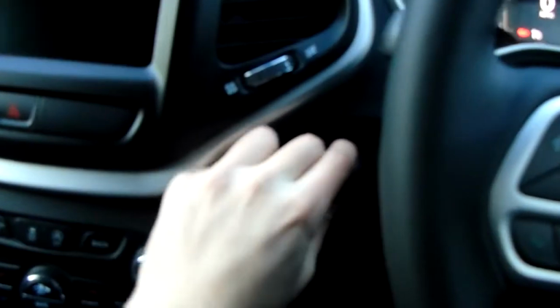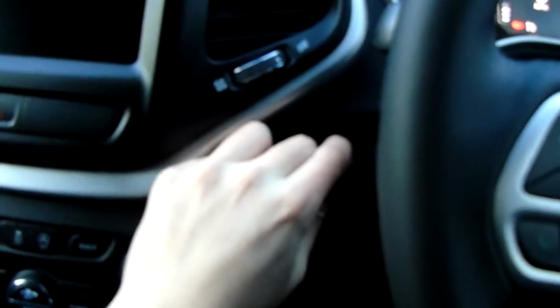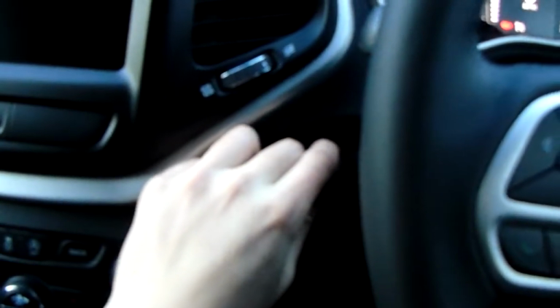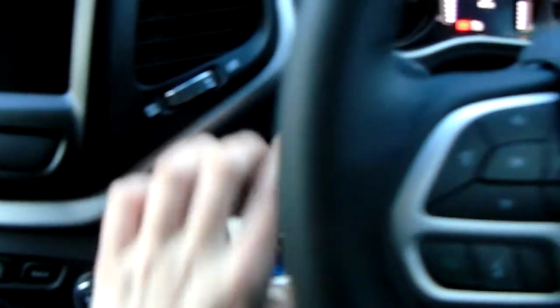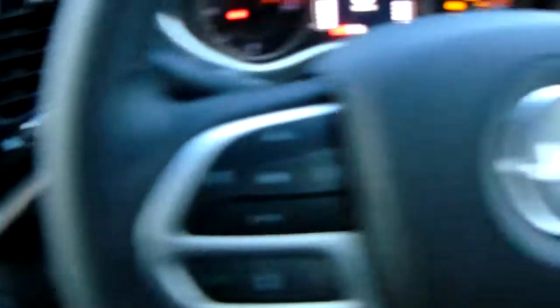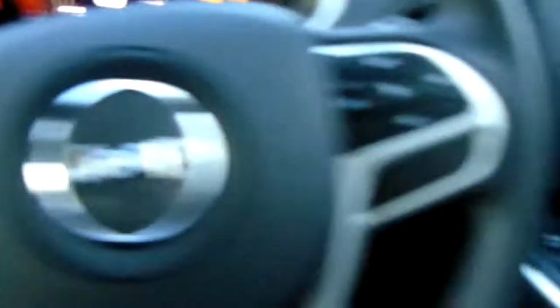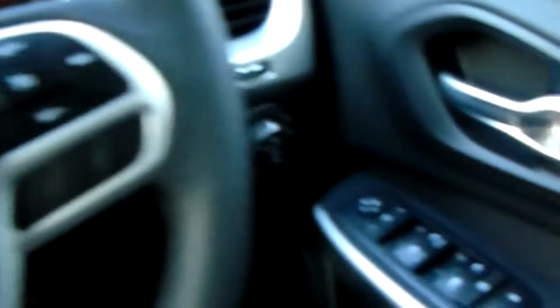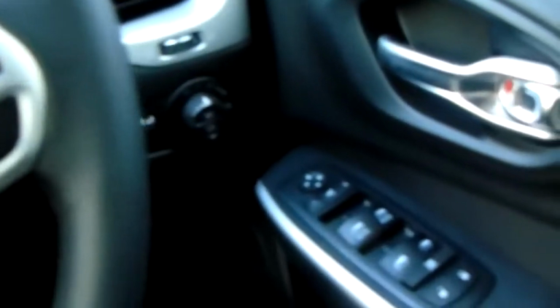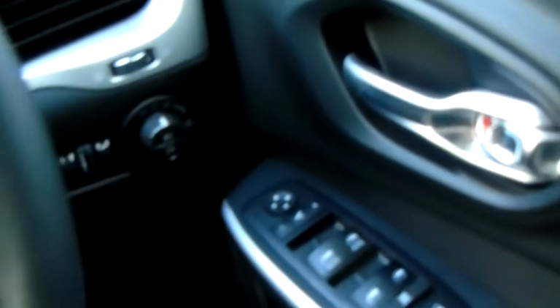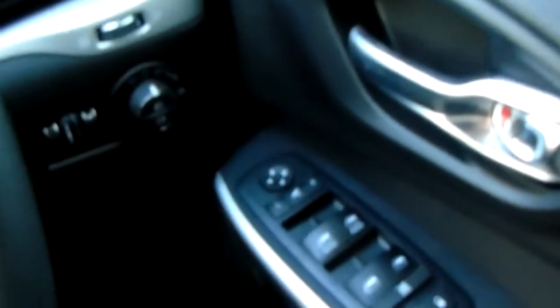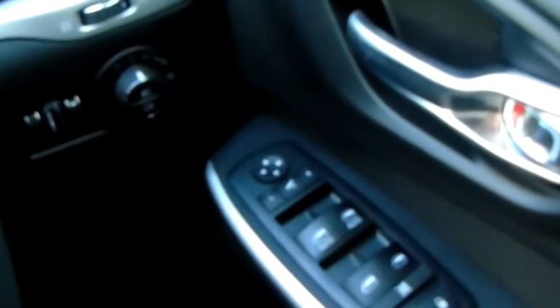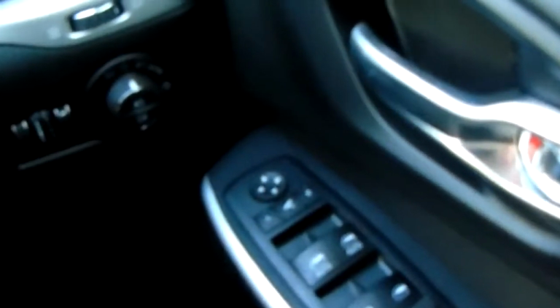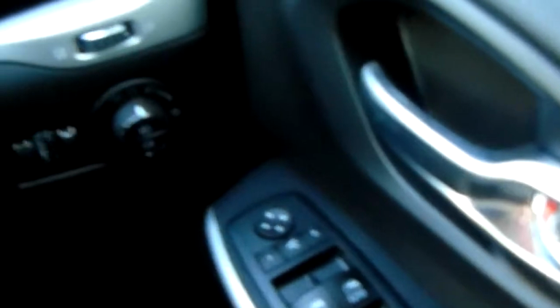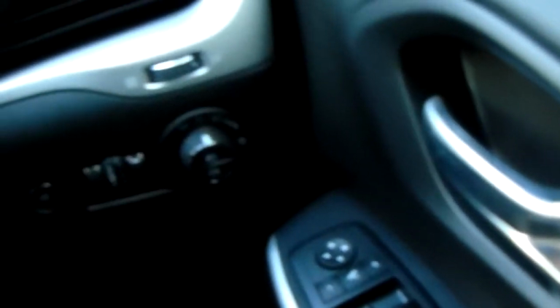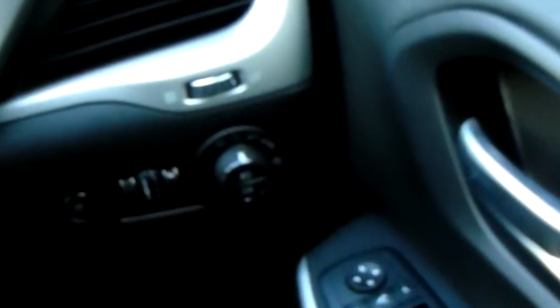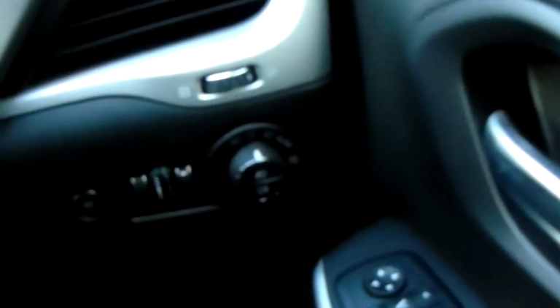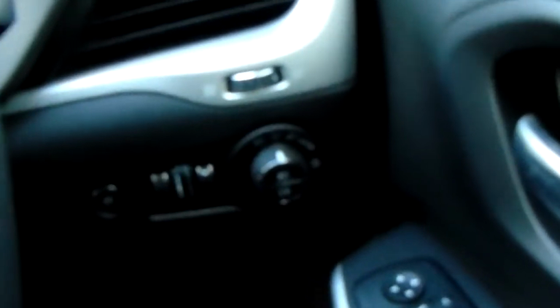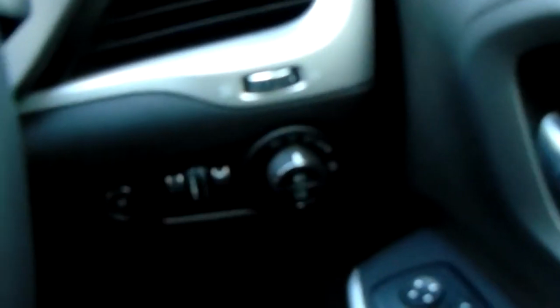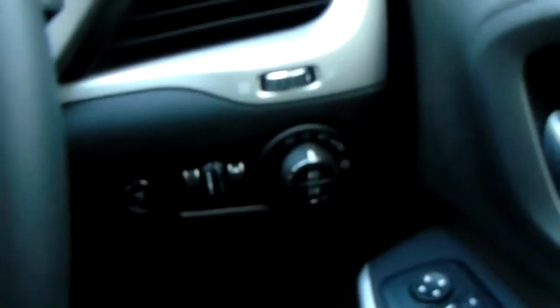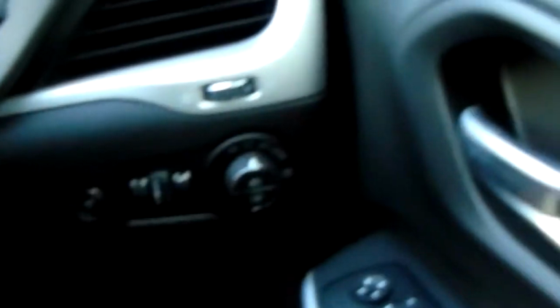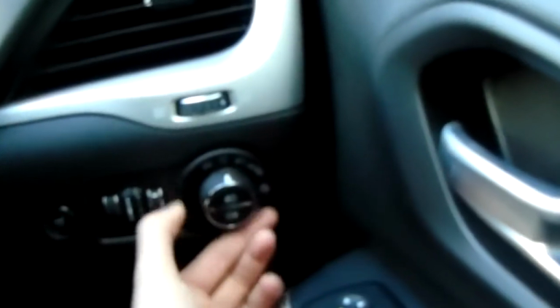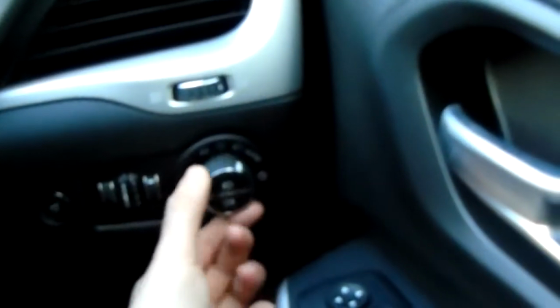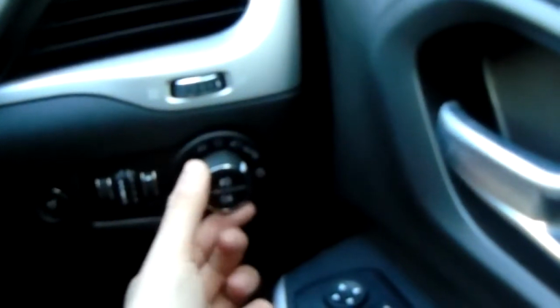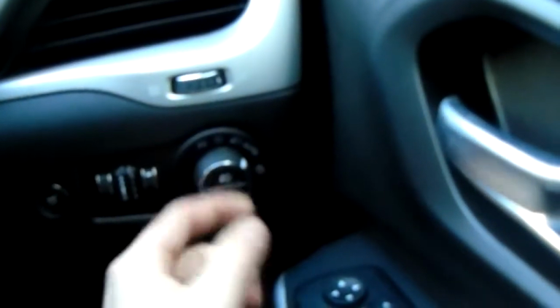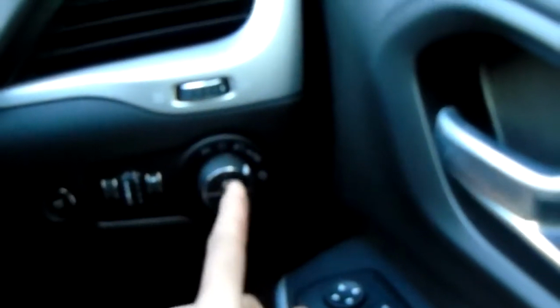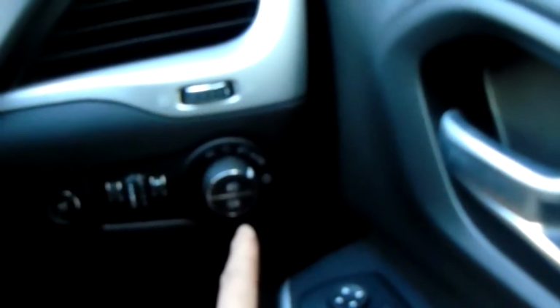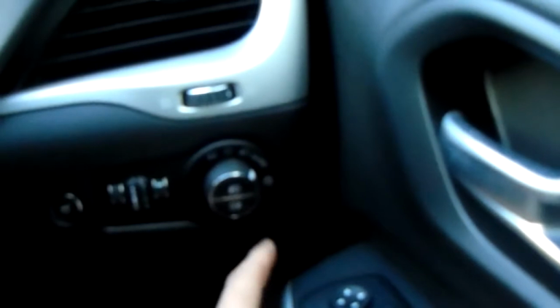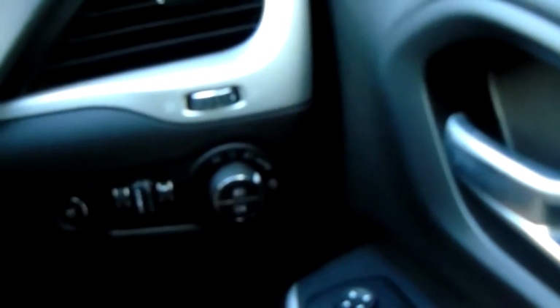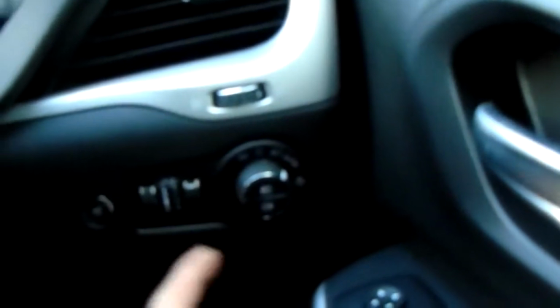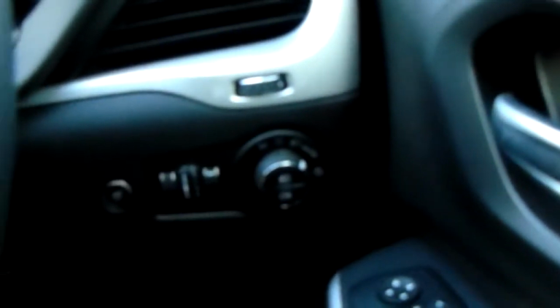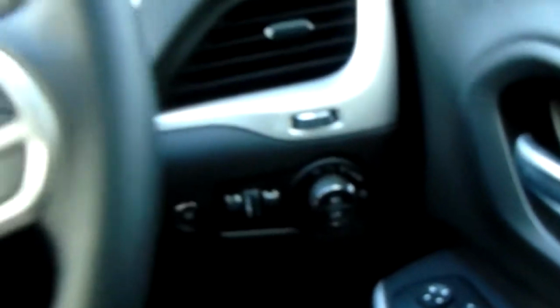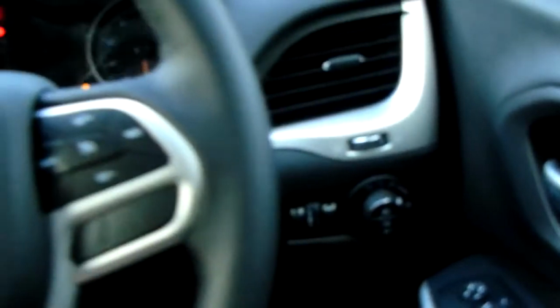The key goes in just there and you've also got electric door mirrors above that, a dial for your lights with automatic setting, and you can also see front and rear fogs and light output settings as well.